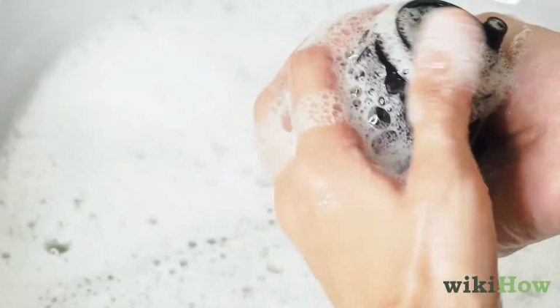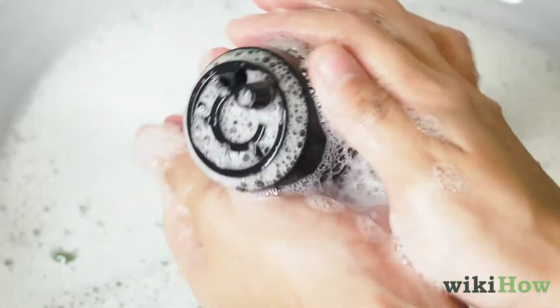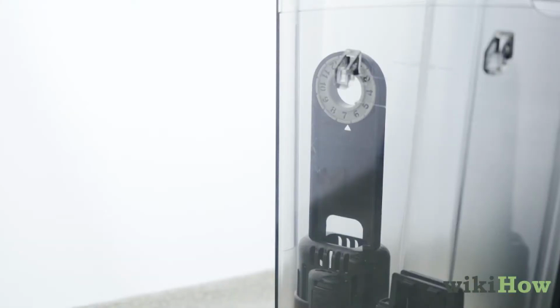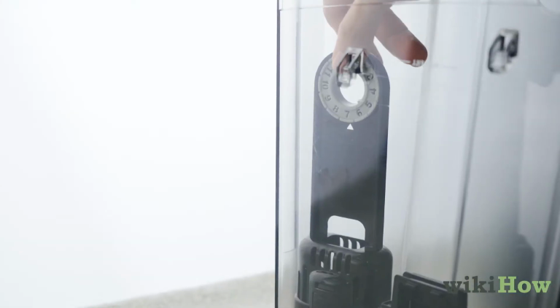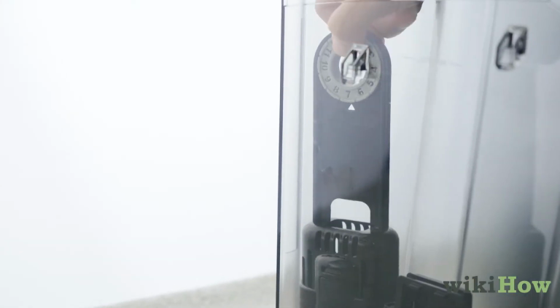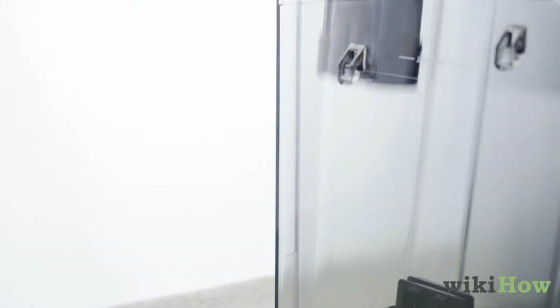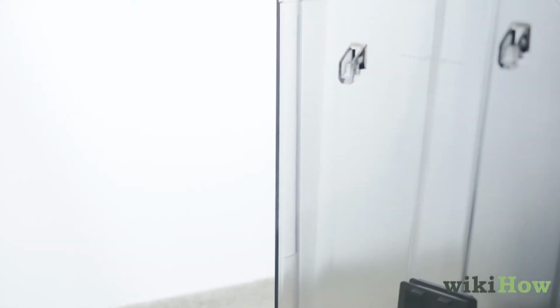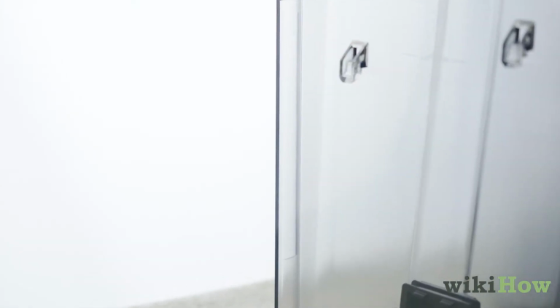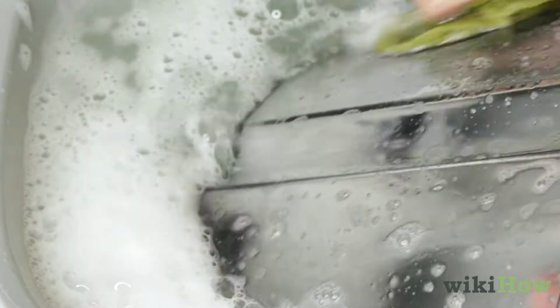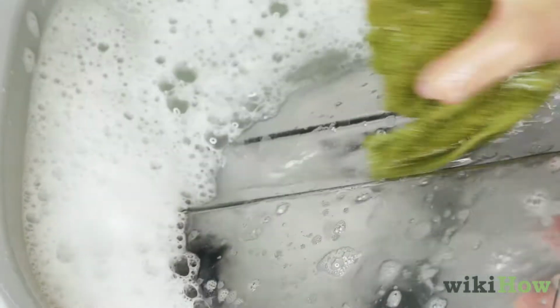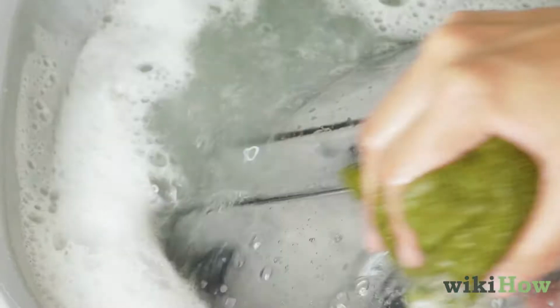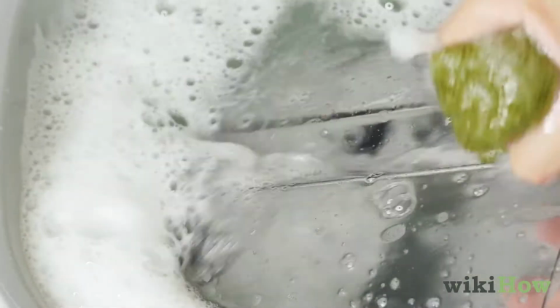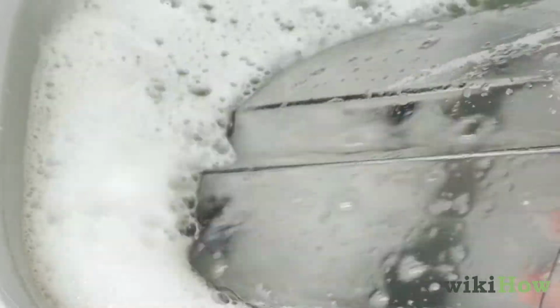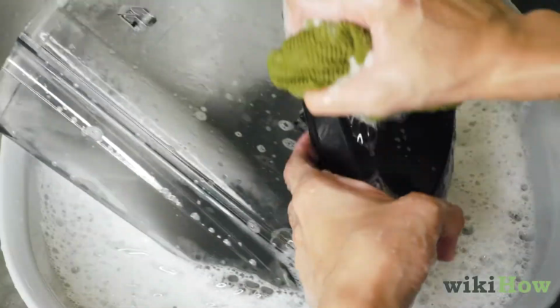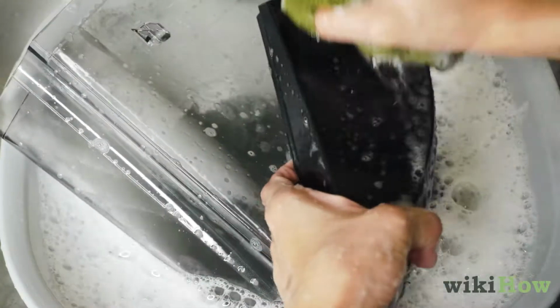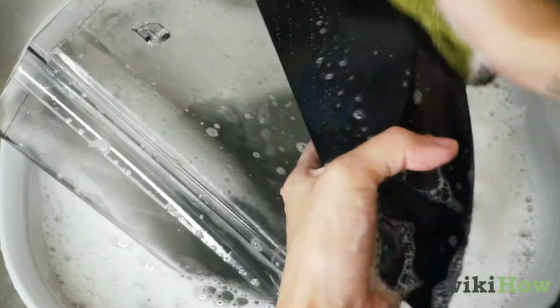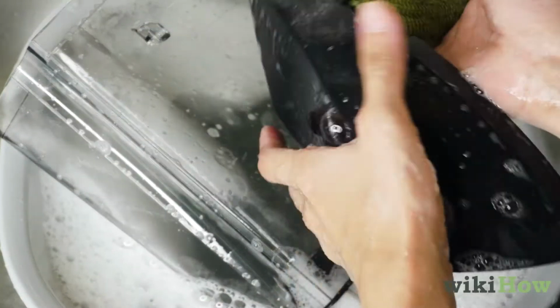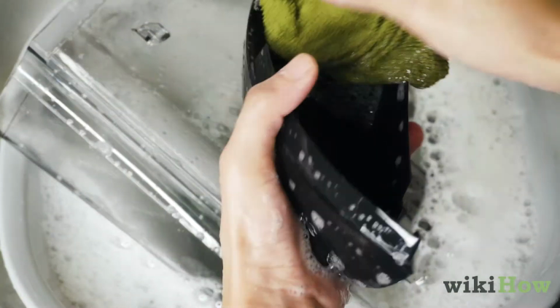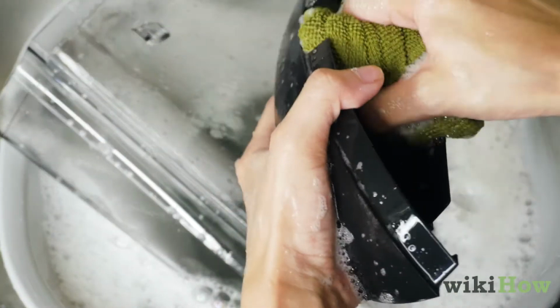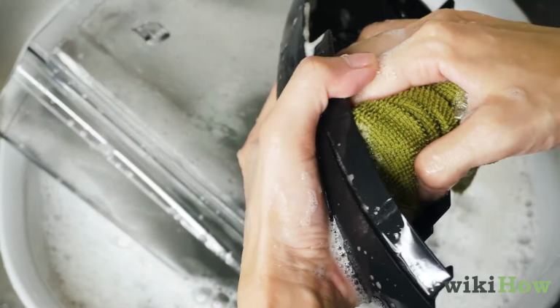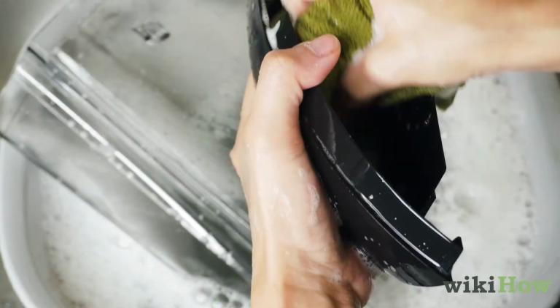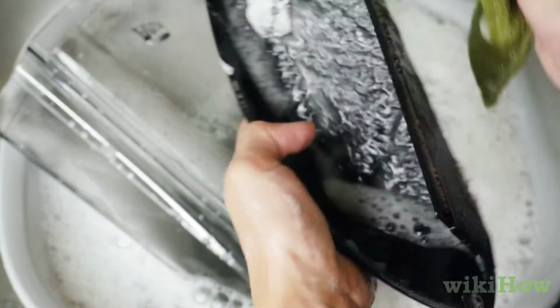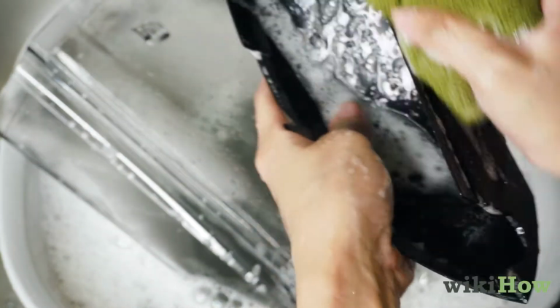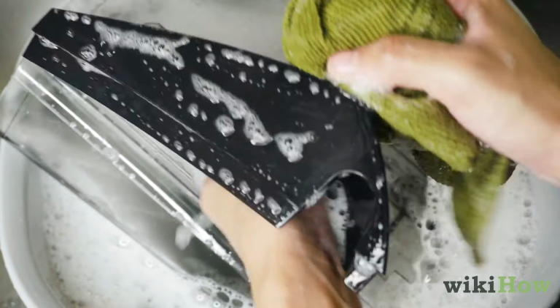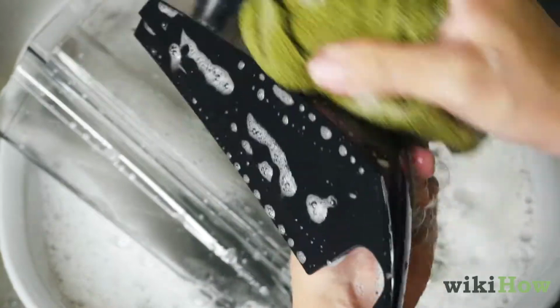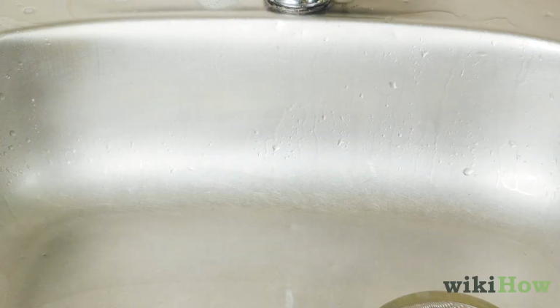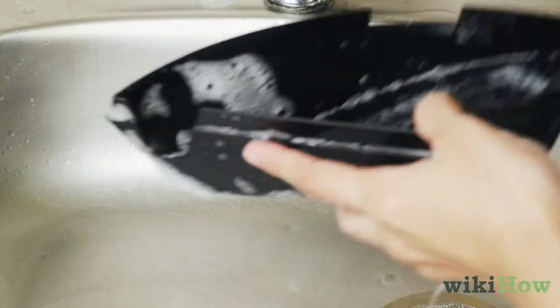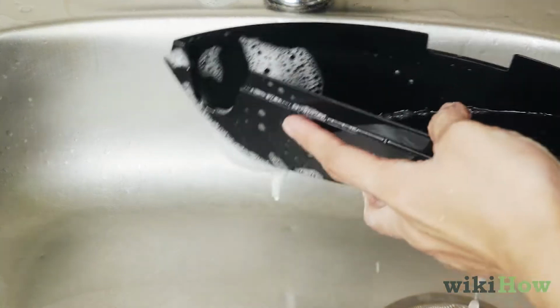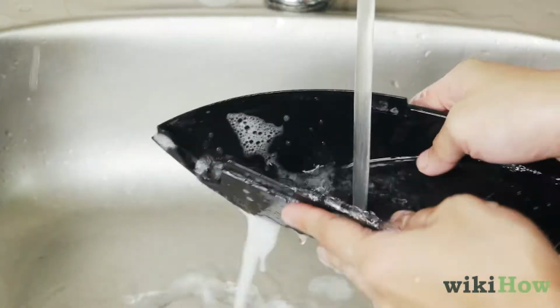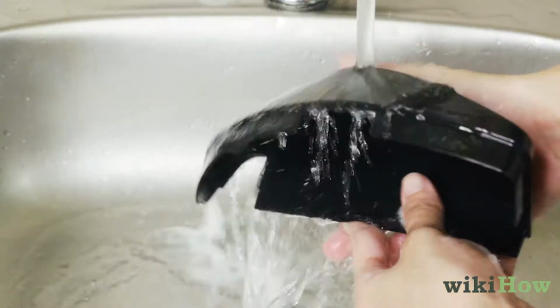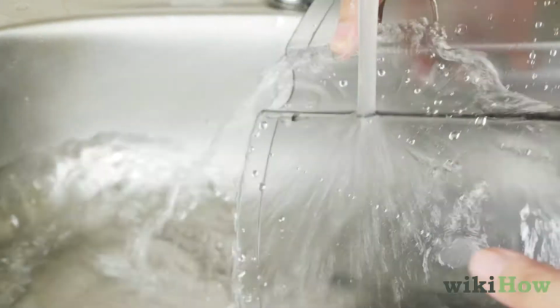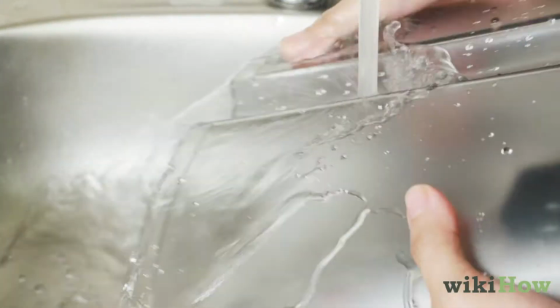Next, take the filter out of the water reservoir and clean the reservoir and lid with soapy water using a non-abrasive cloth. Make sure to rinse these items thoroughly so no soap remains.